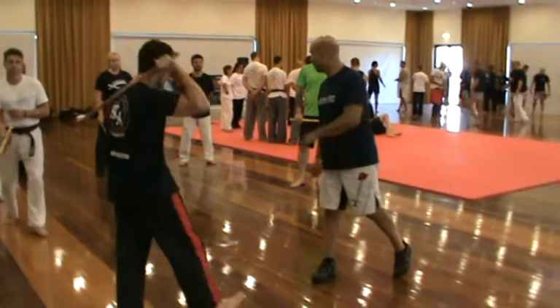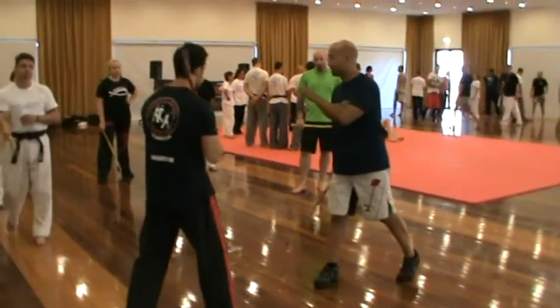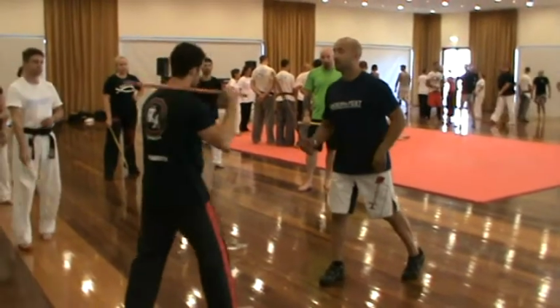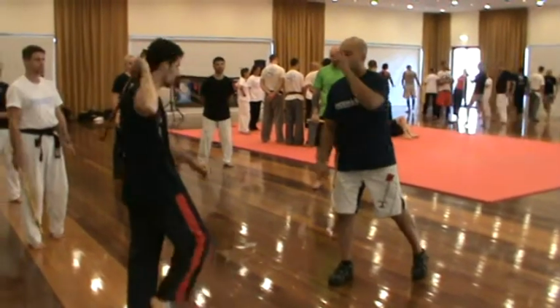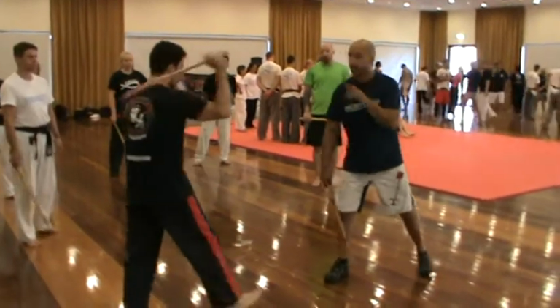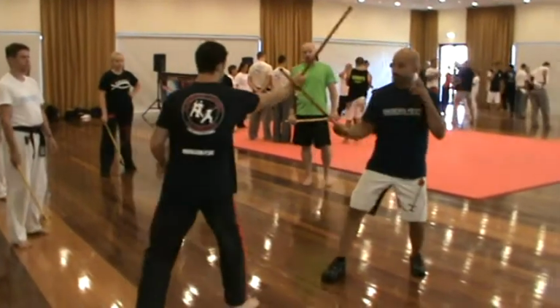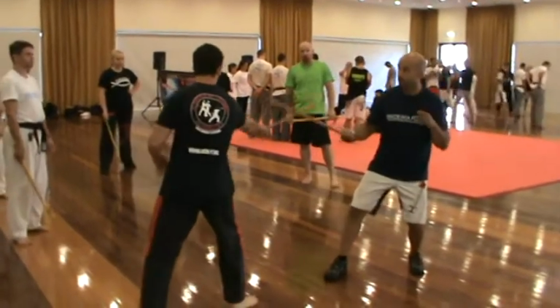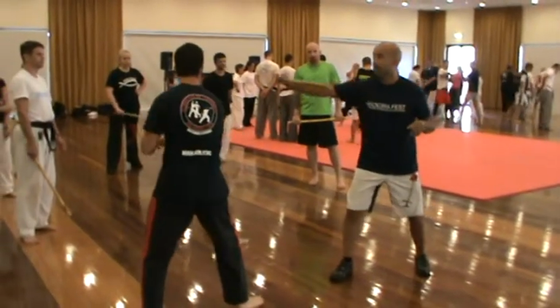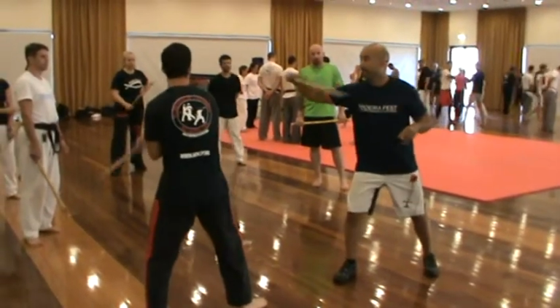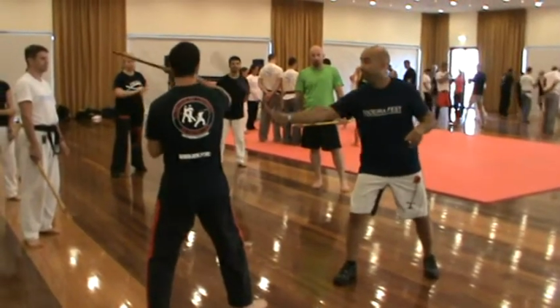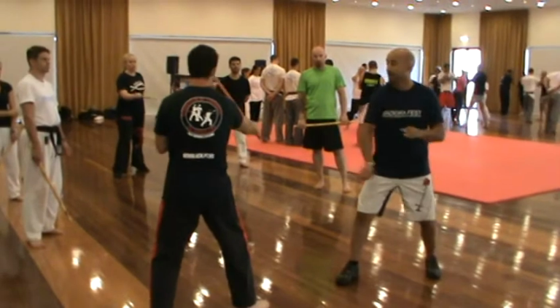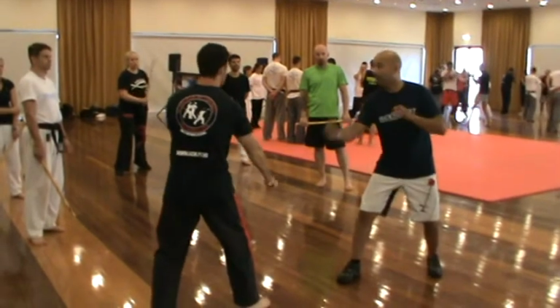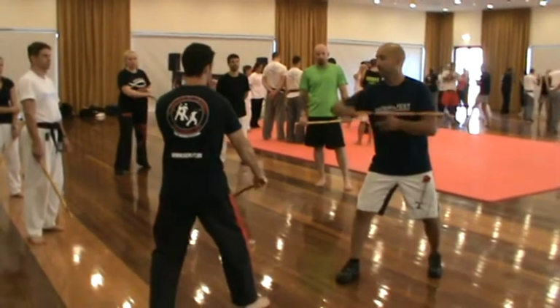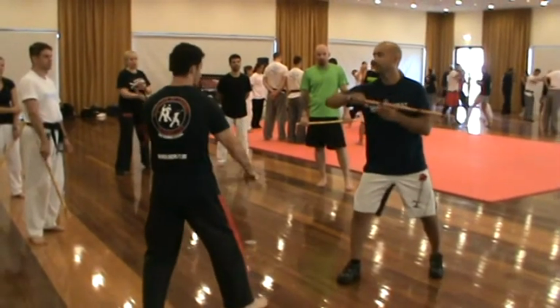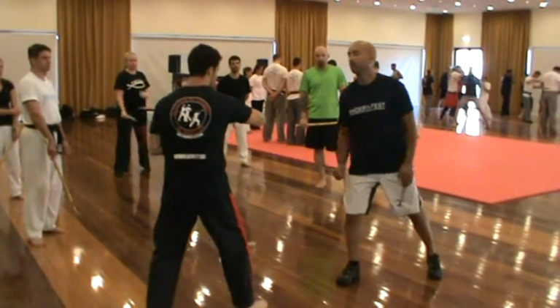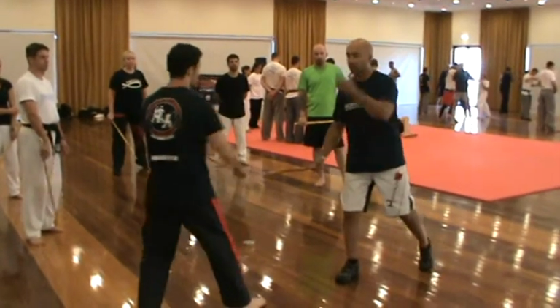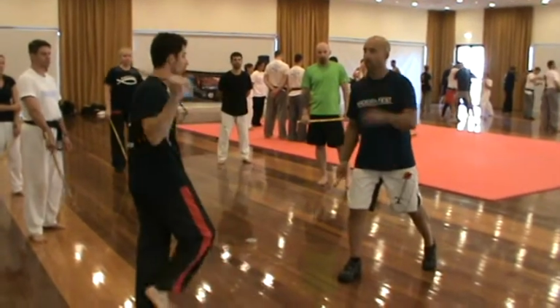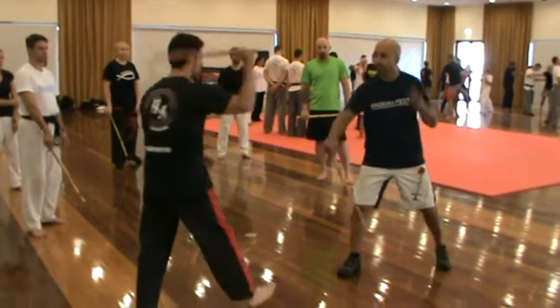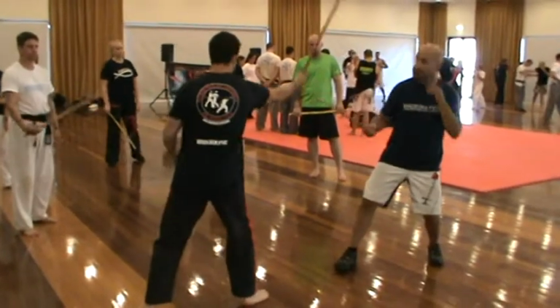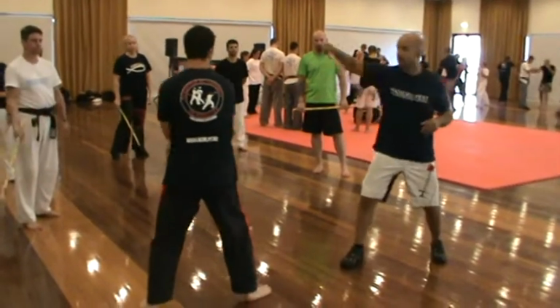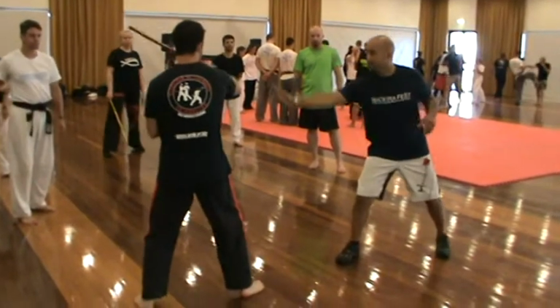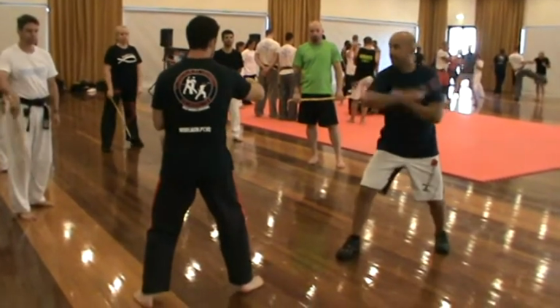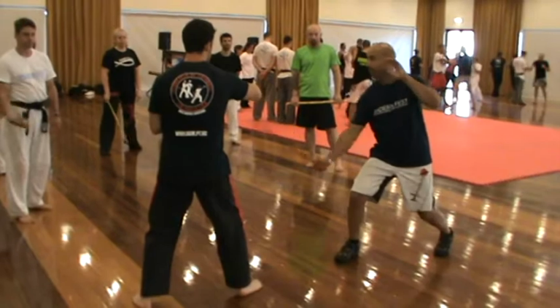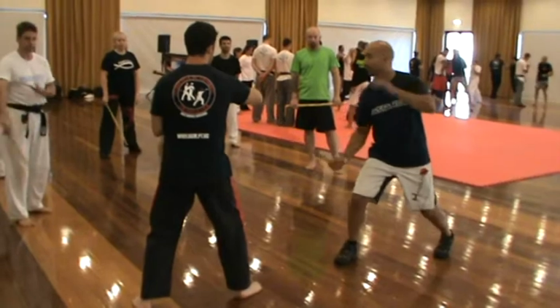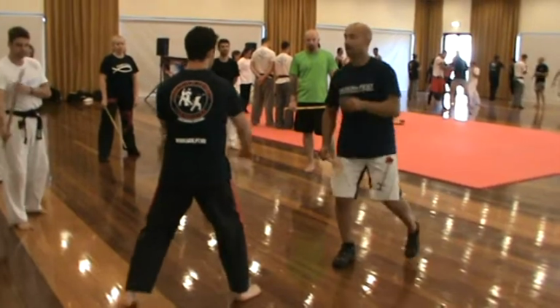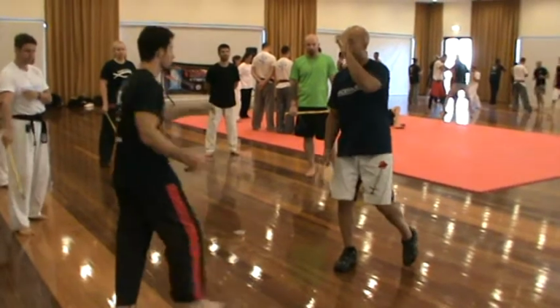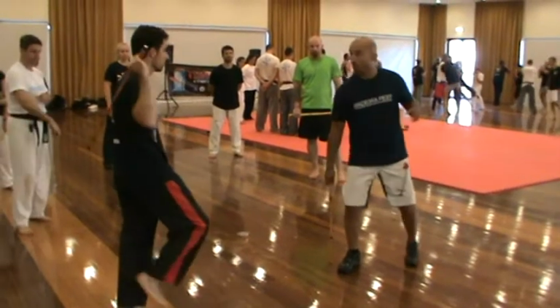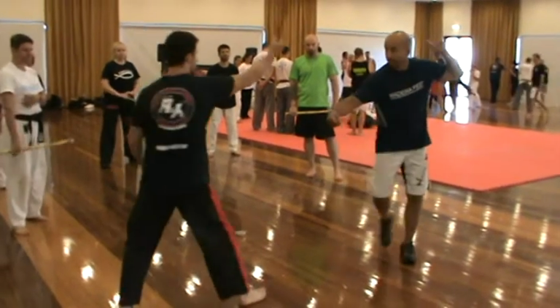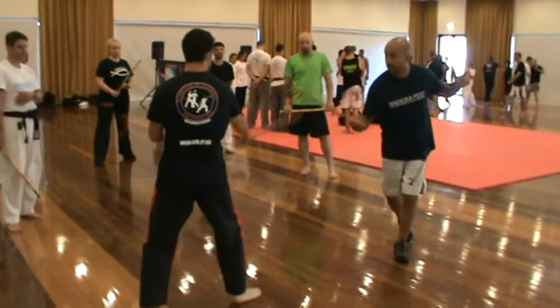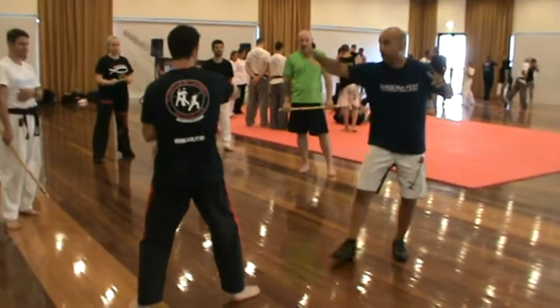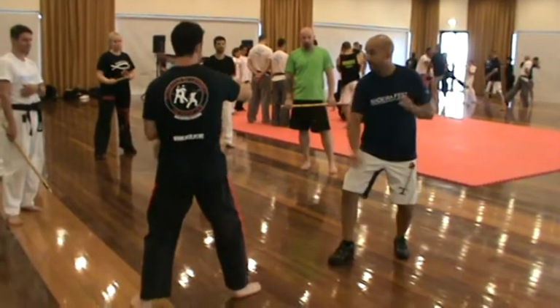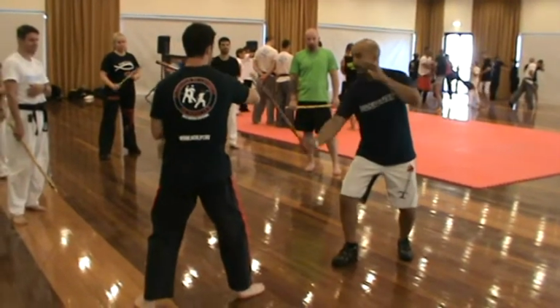The drill is like this: one, pump, pump, pump, stay. One, pump, pump, pump. One, pump, pump, pump.